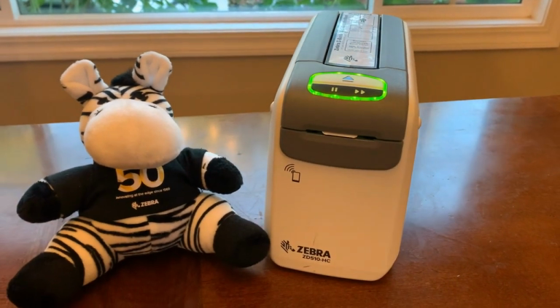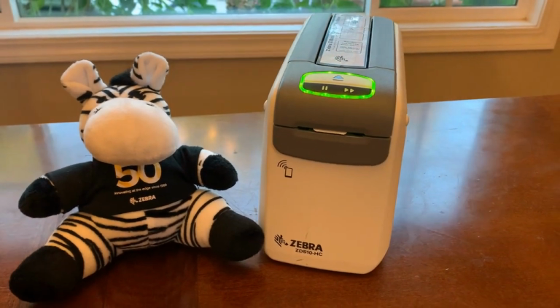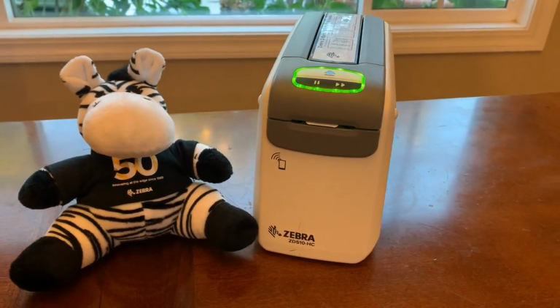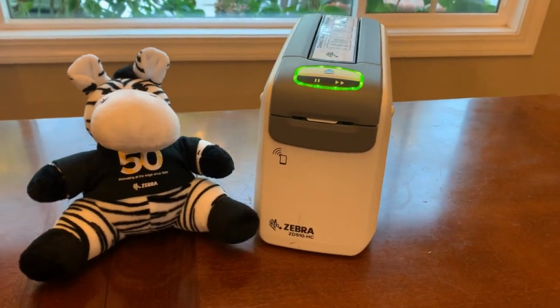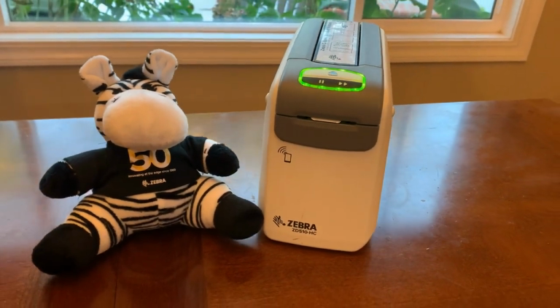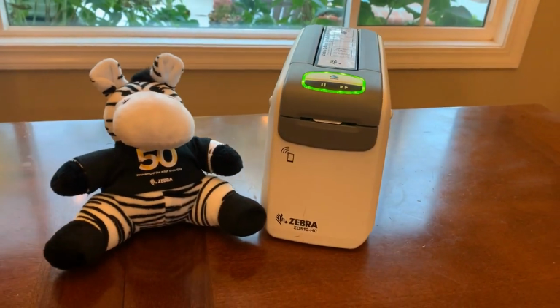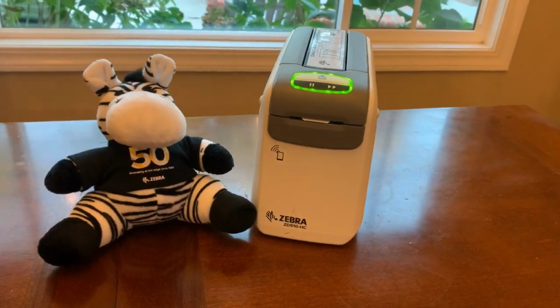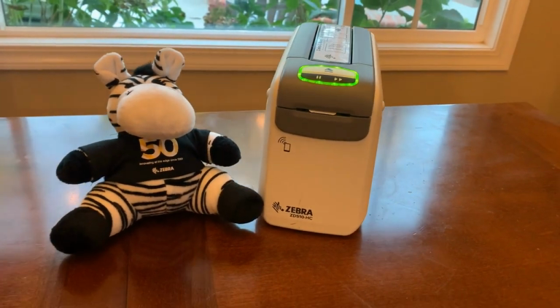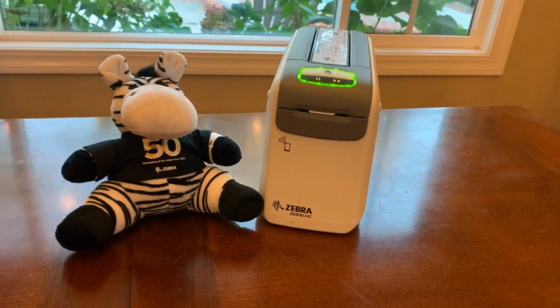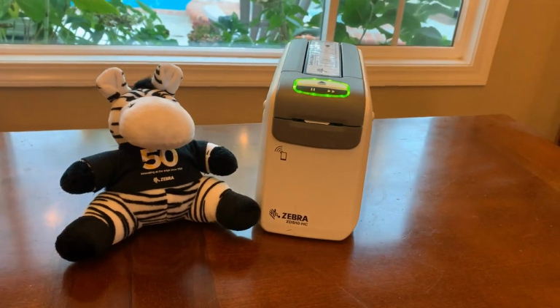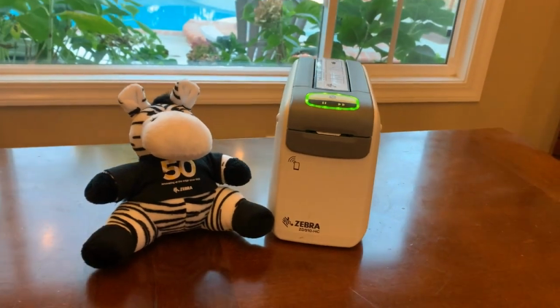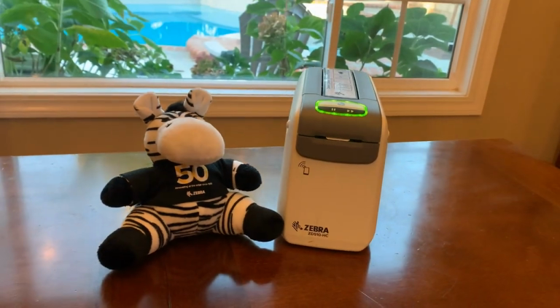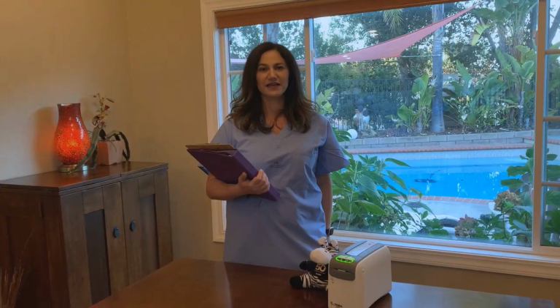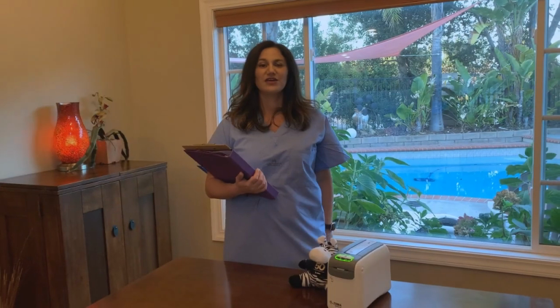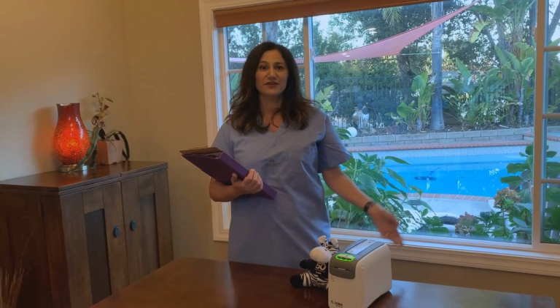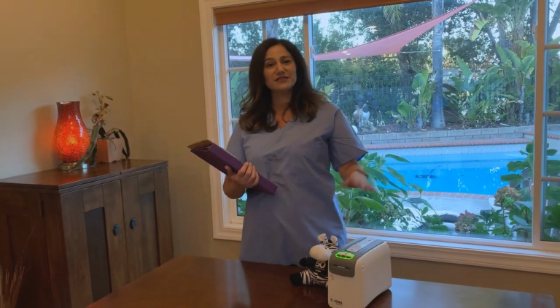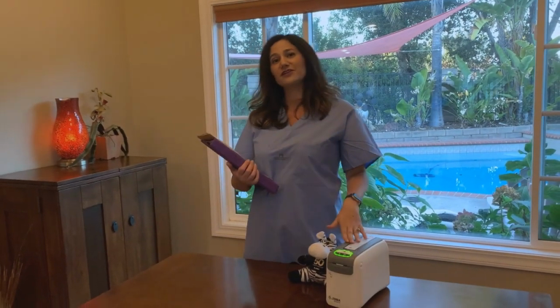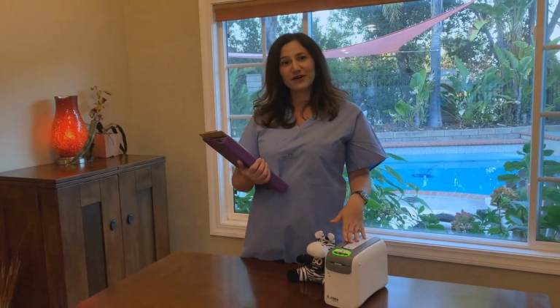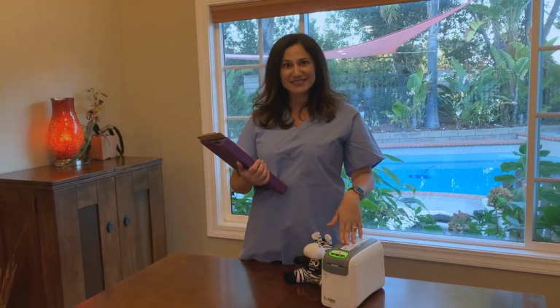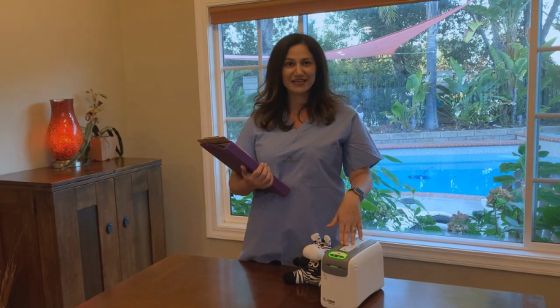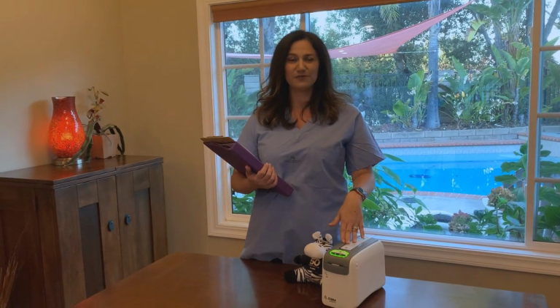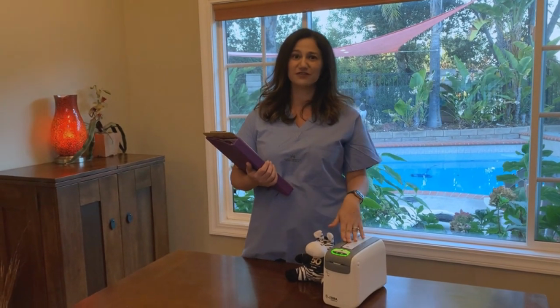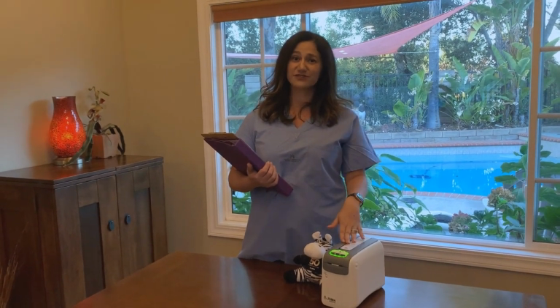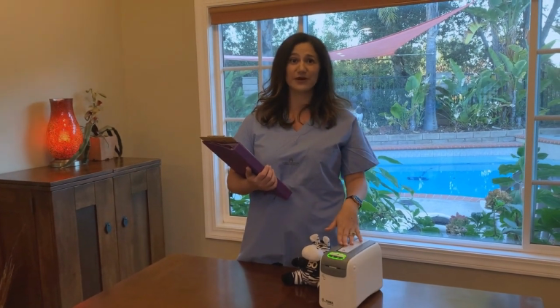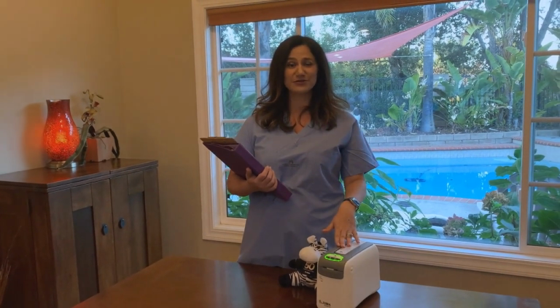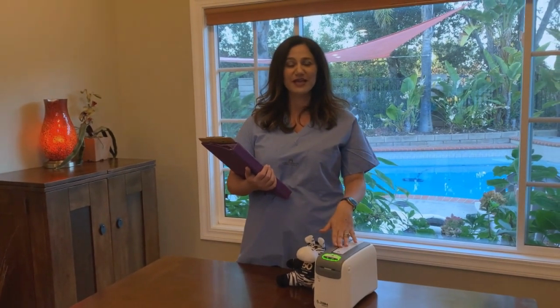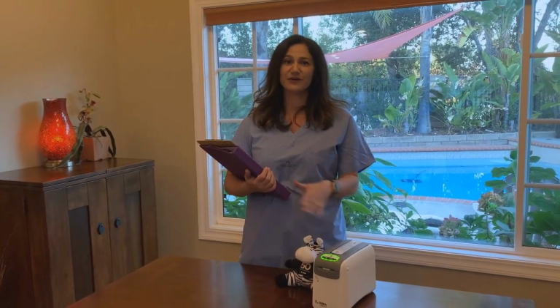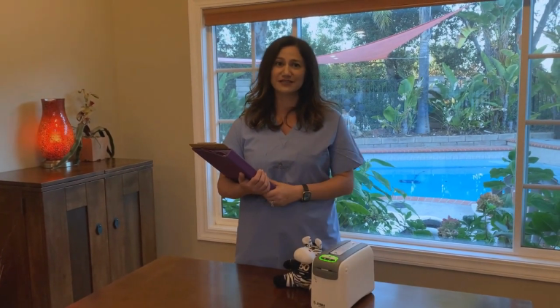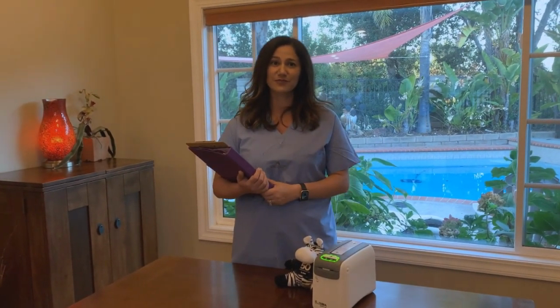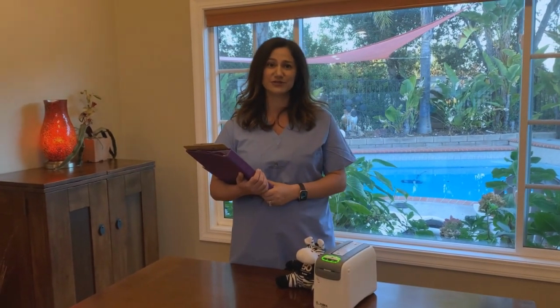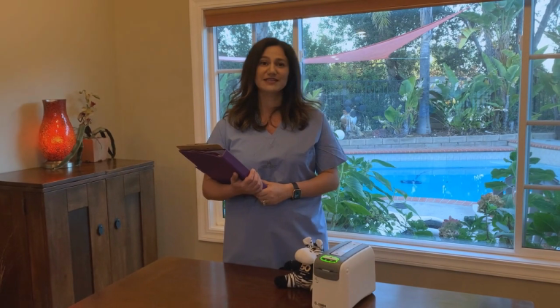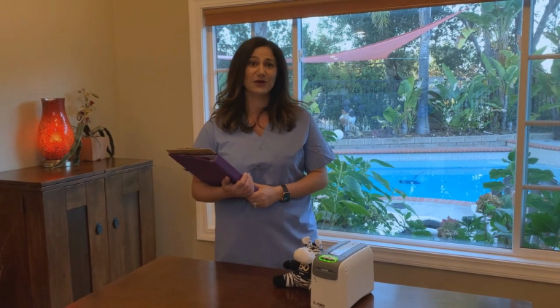This reduces admittance times and increases staff productivity. You can even install a new cartridge single-handedly while managing everything else going on around you. In comparison, other printers take longer.